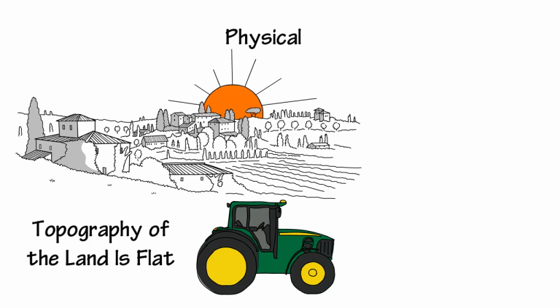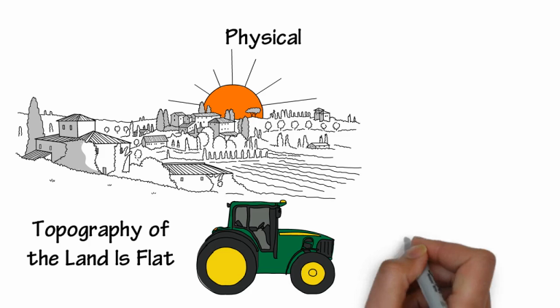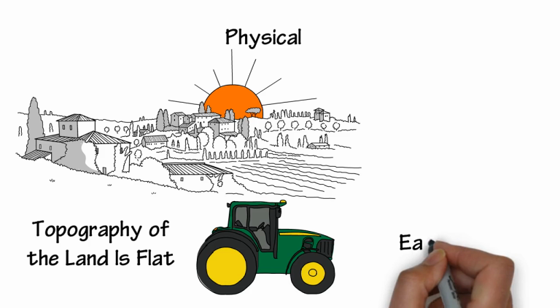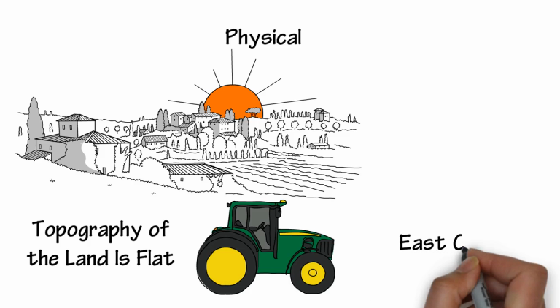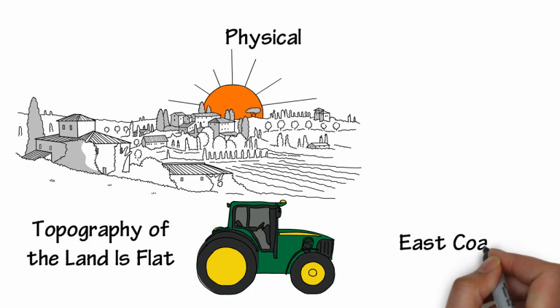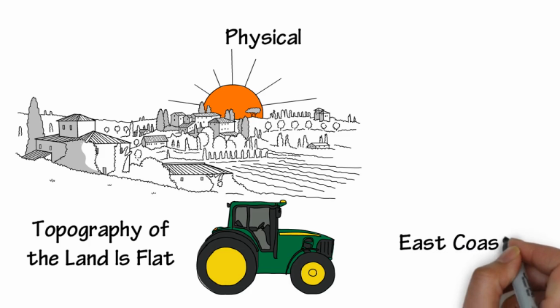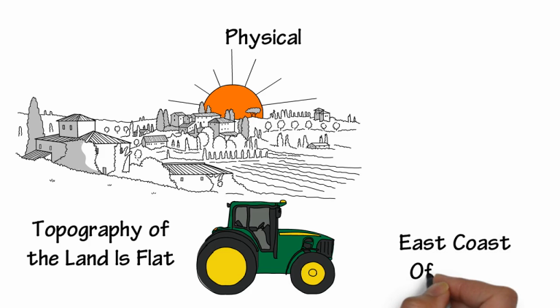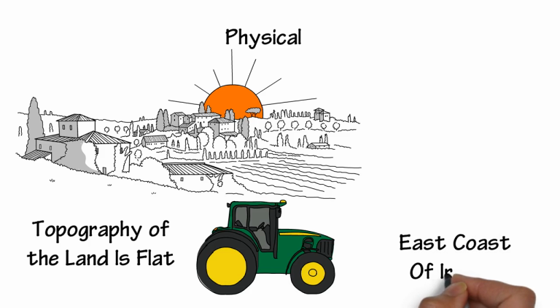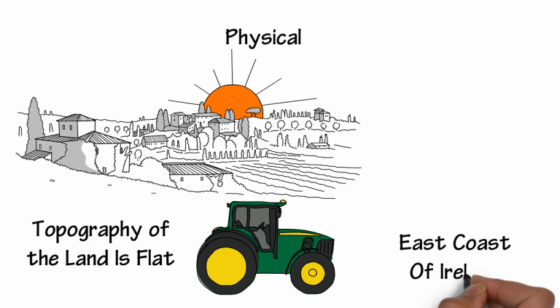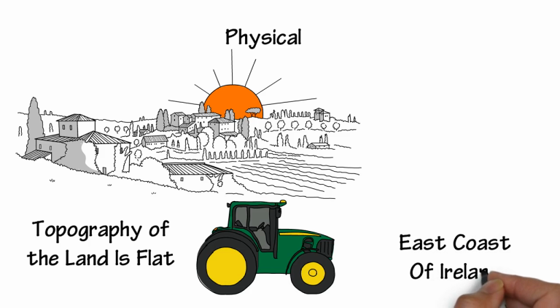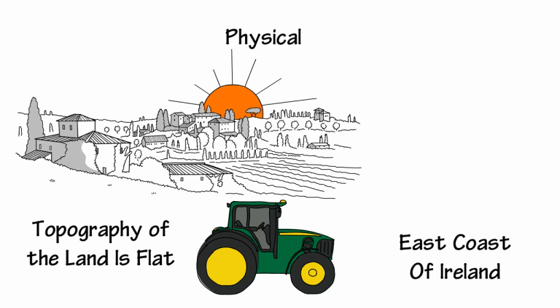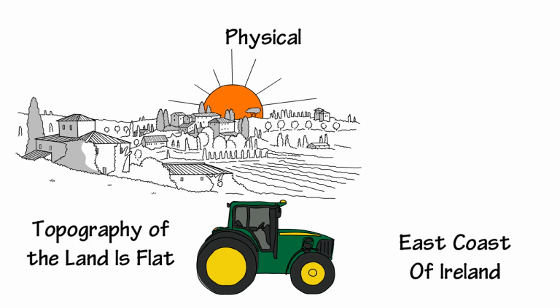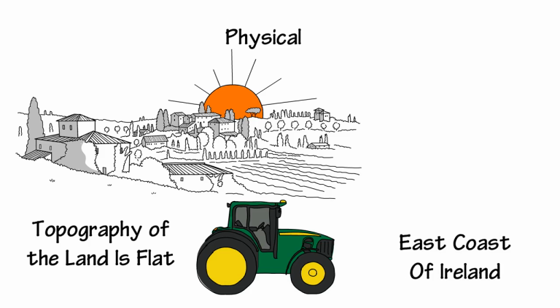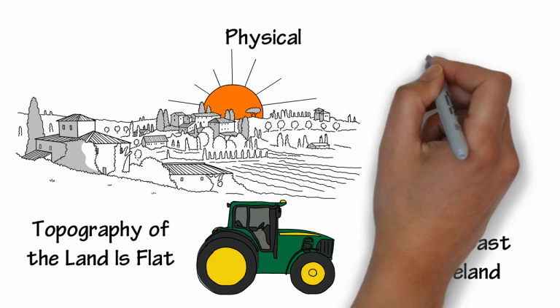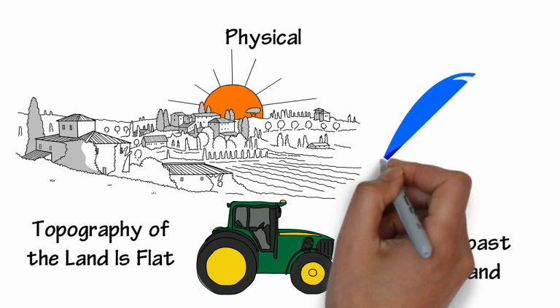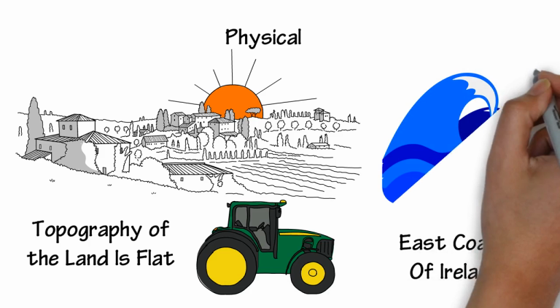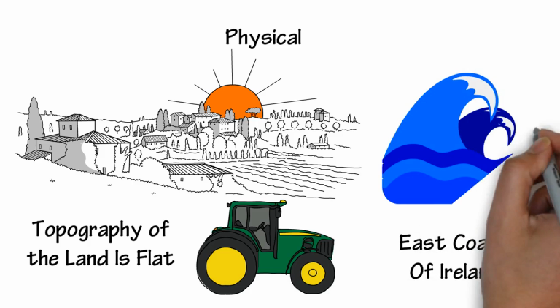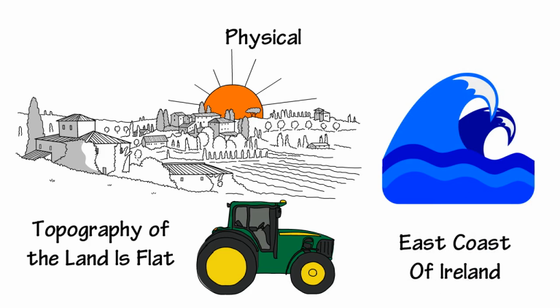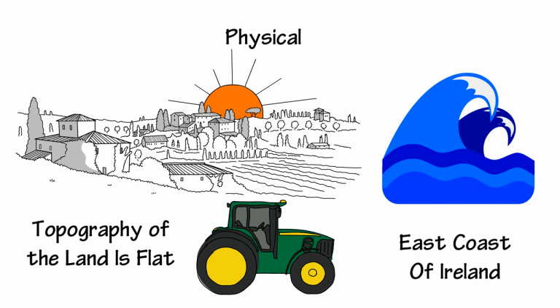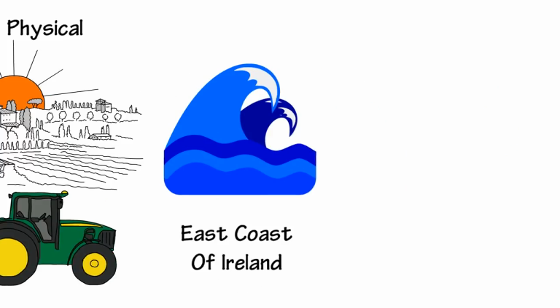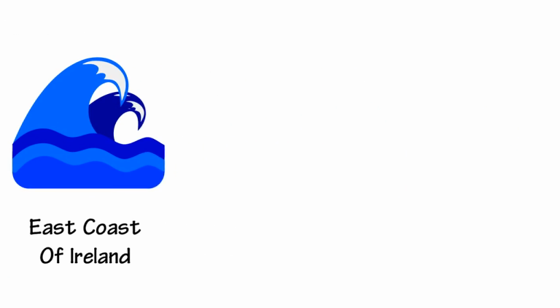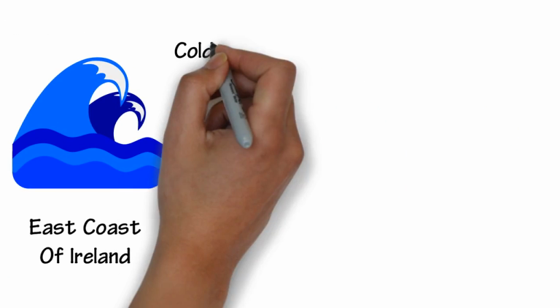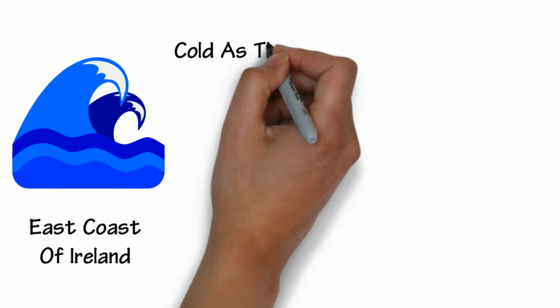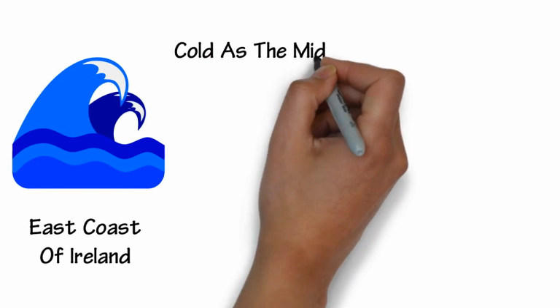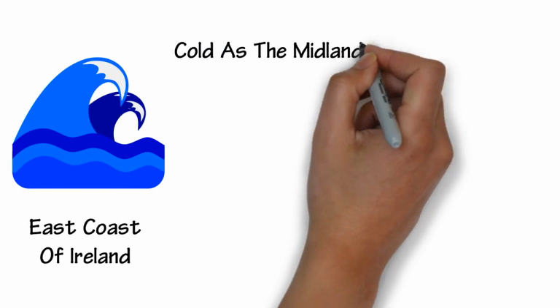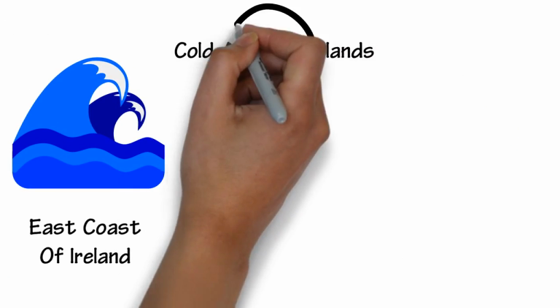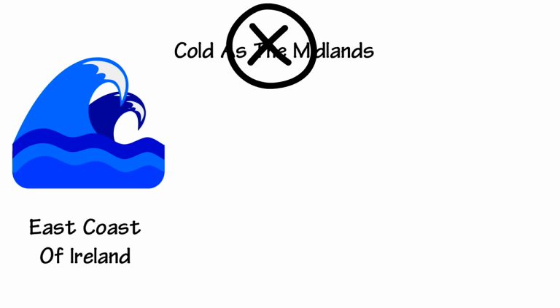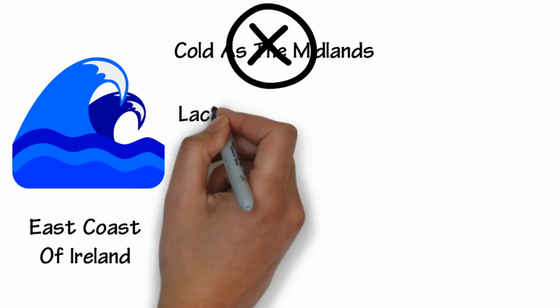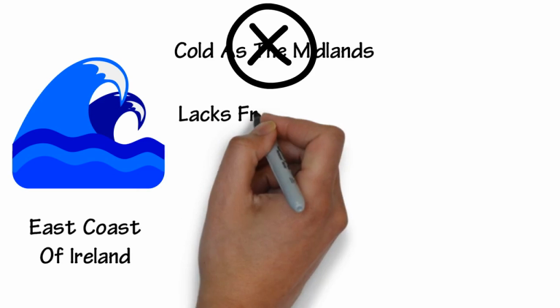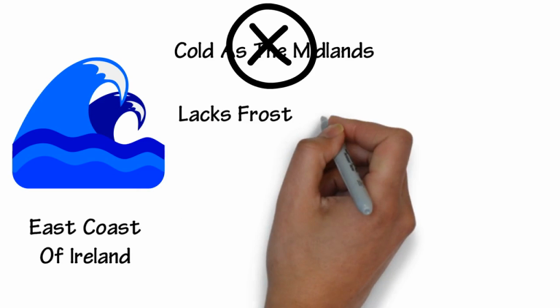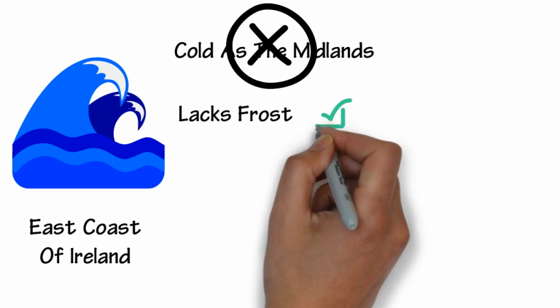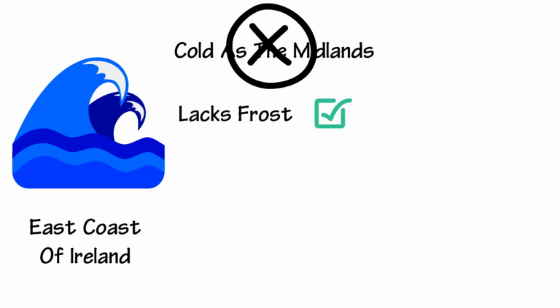Because the GDA is on the east coast of Ireland, the sea moderates the temperature of the land. Therefore, the GDA isn't as cold as the Midlands in winter and lacks frost compared to the Midlands.